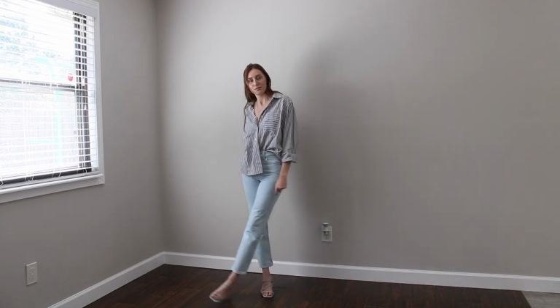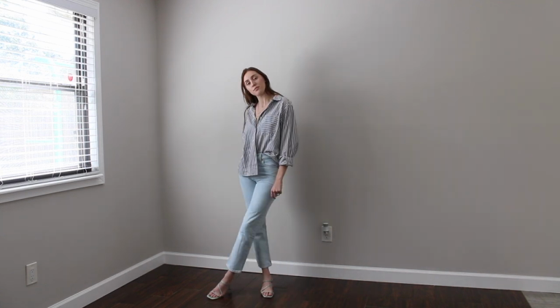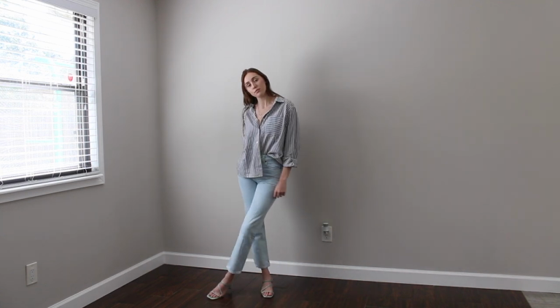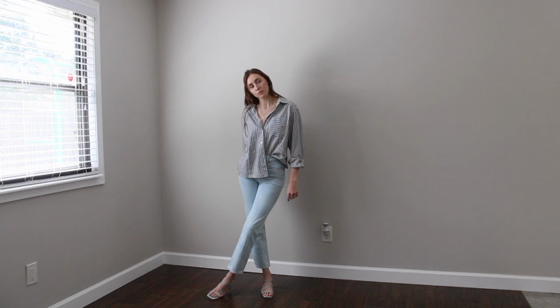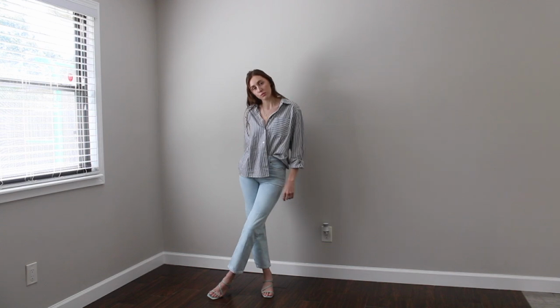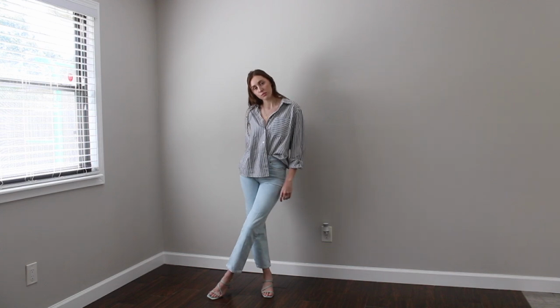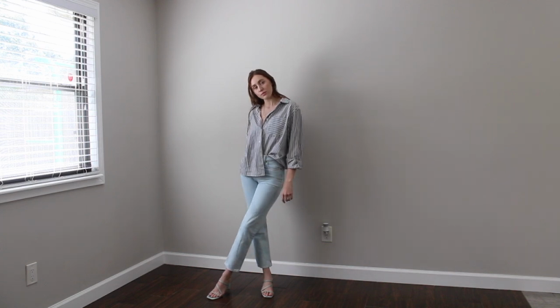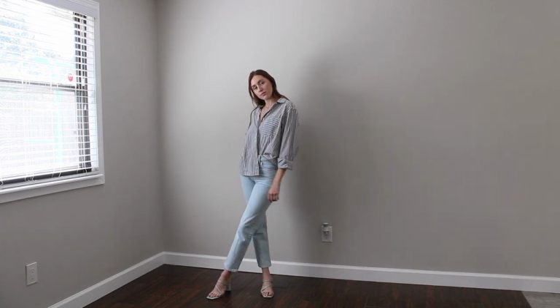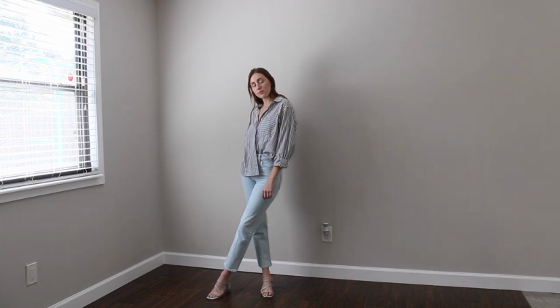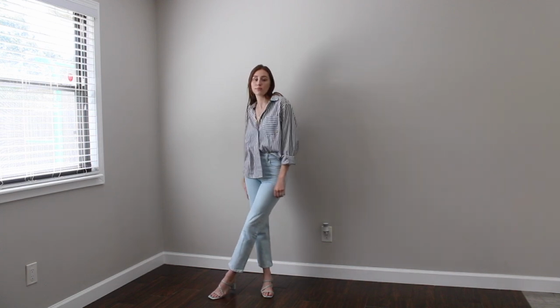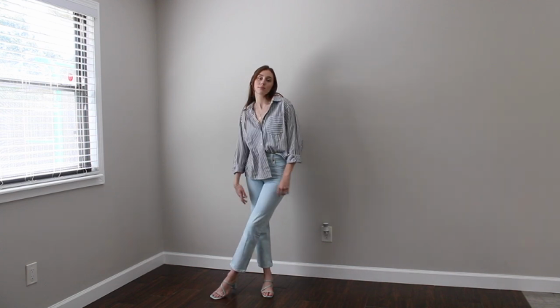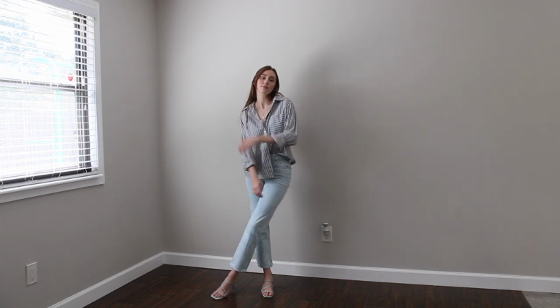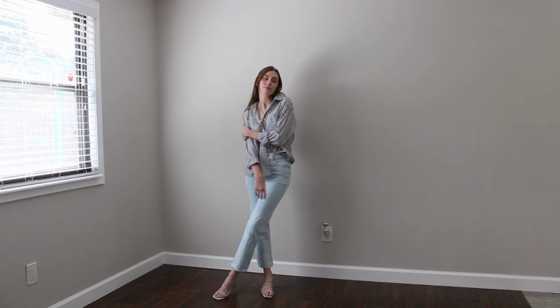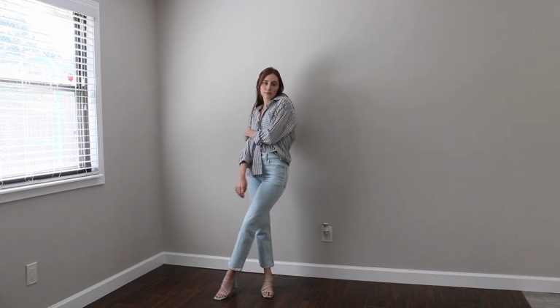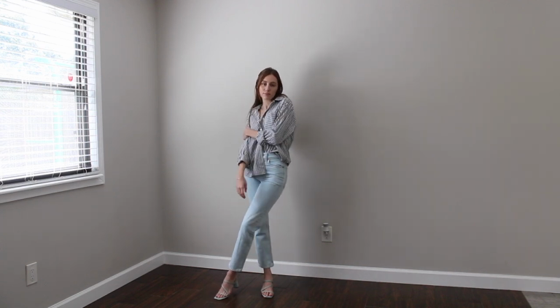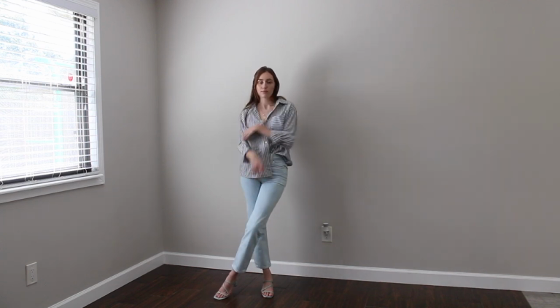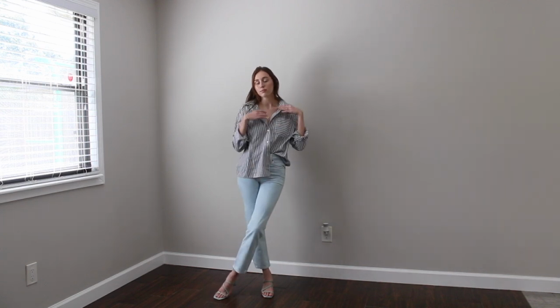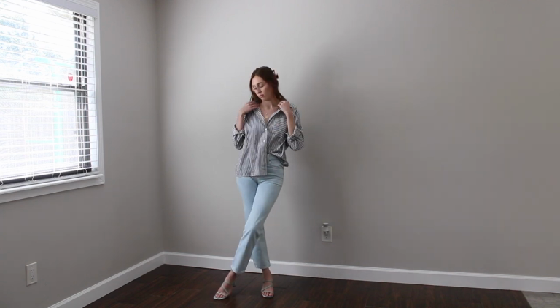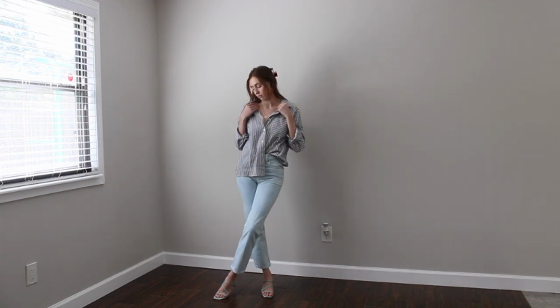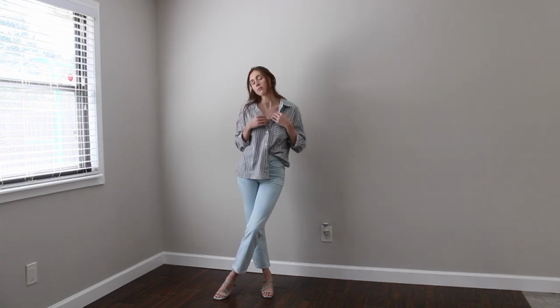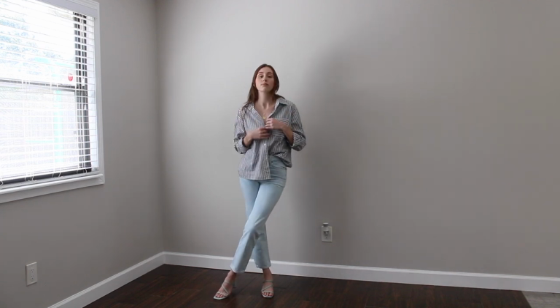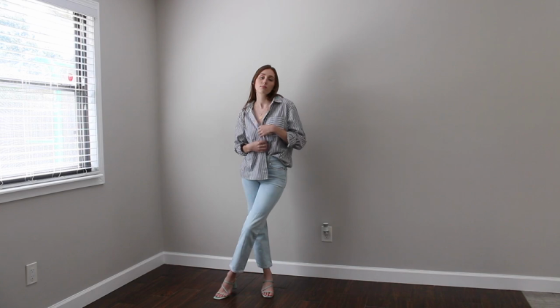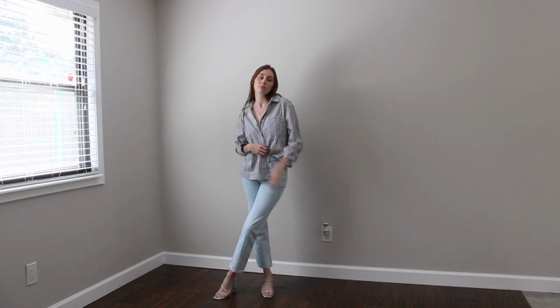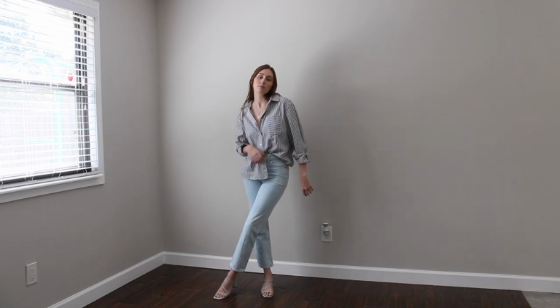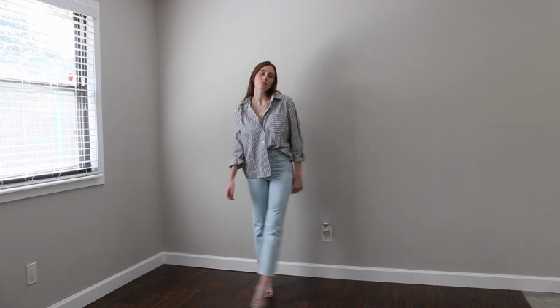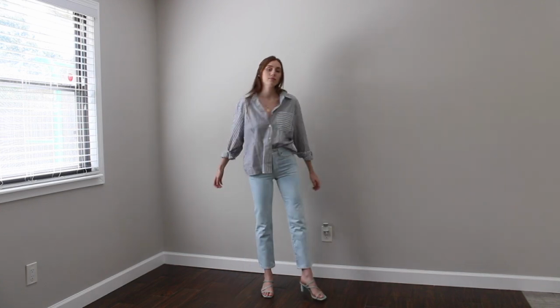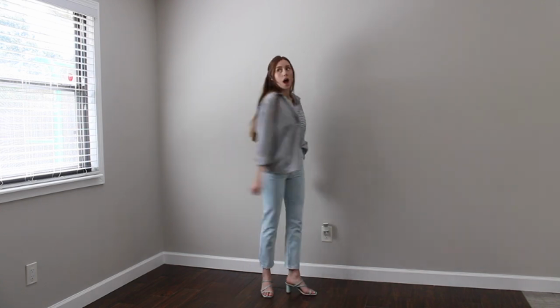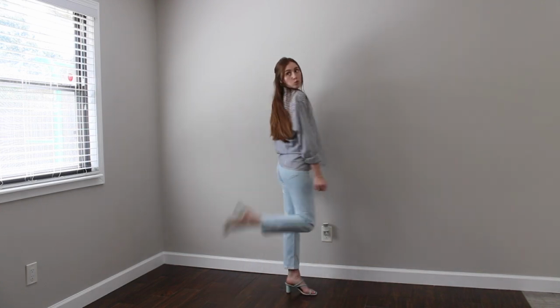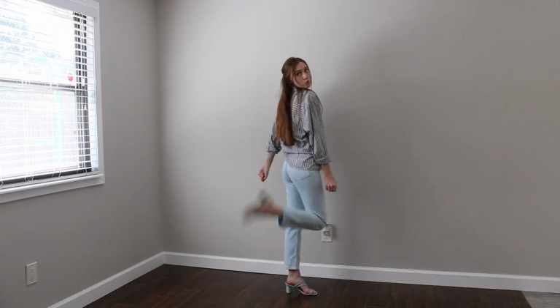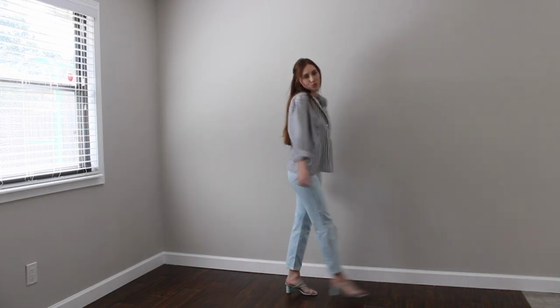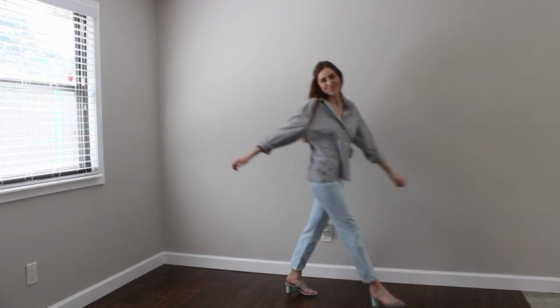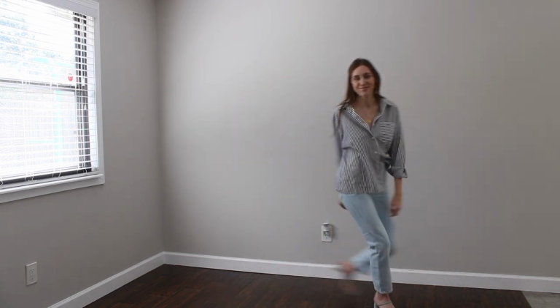You can wear this outfit pretty much wherever, whenever, day or night. I just think it's an overall great look.